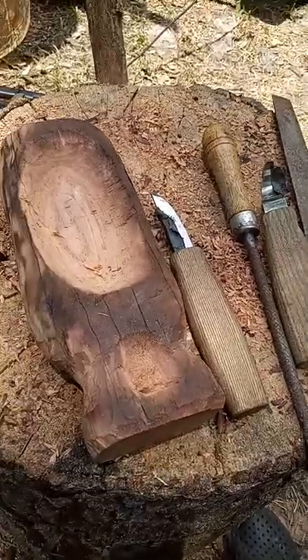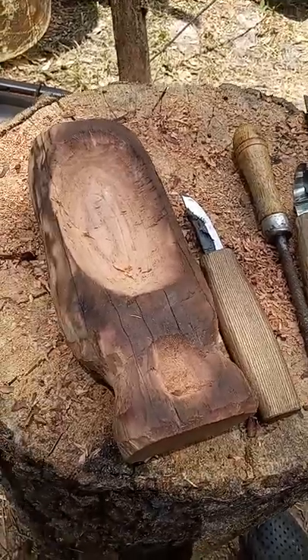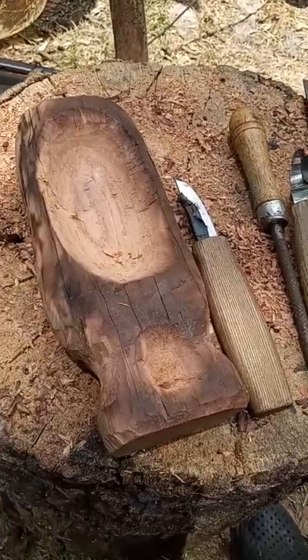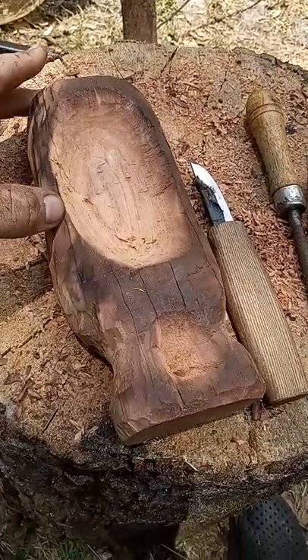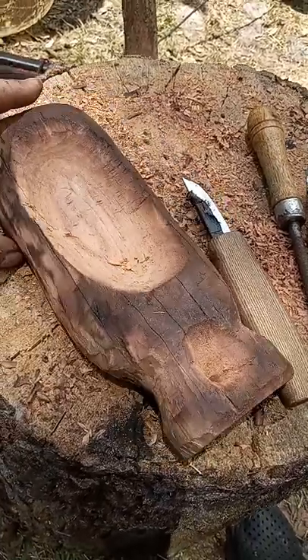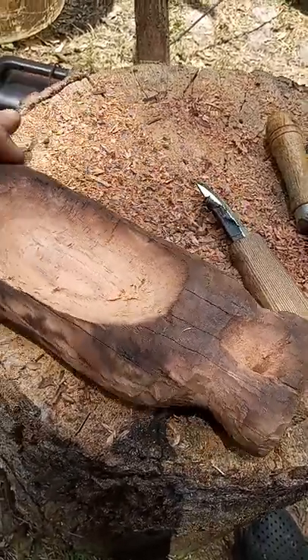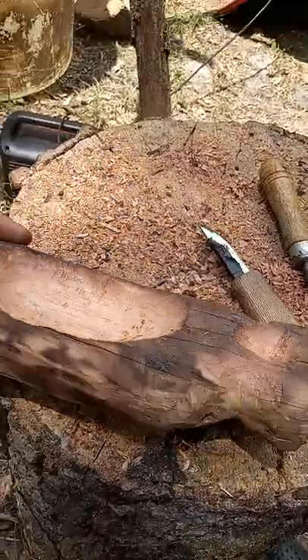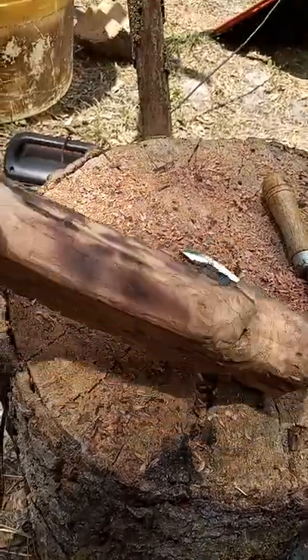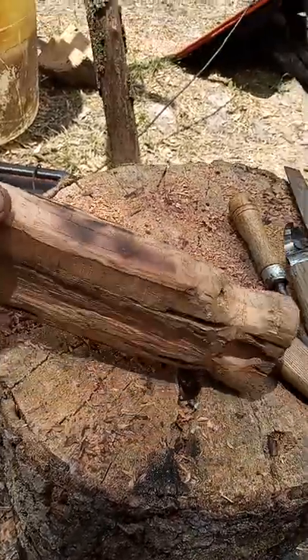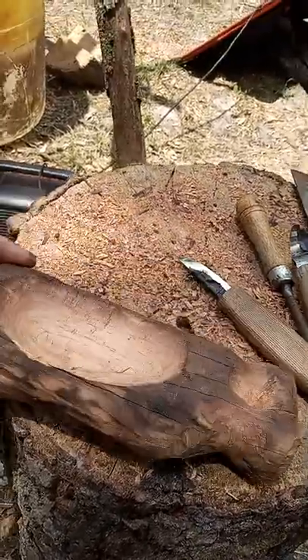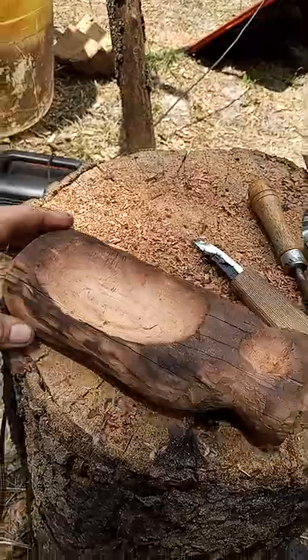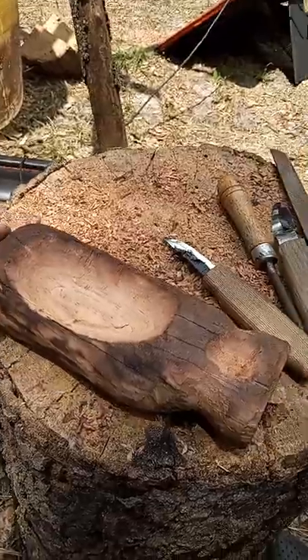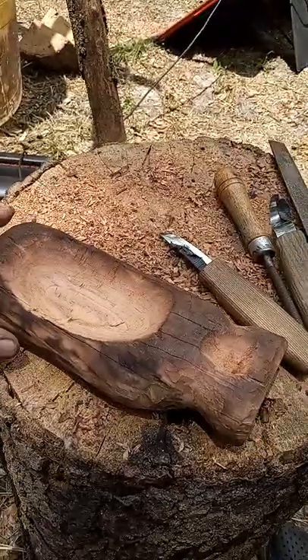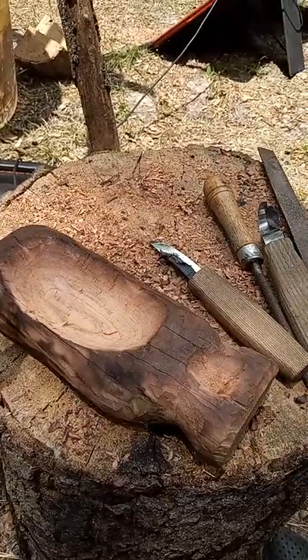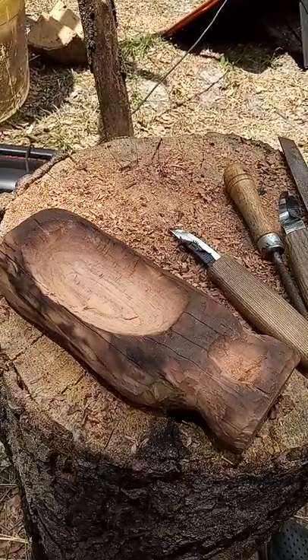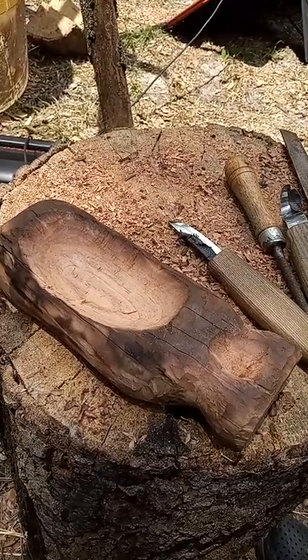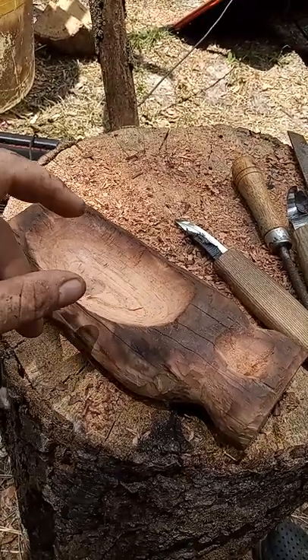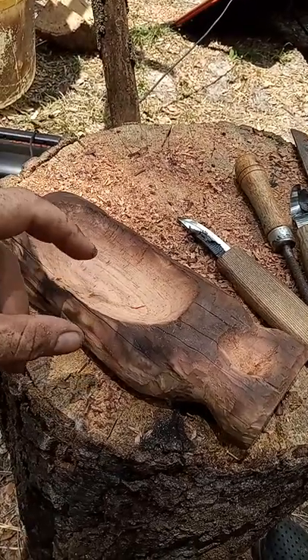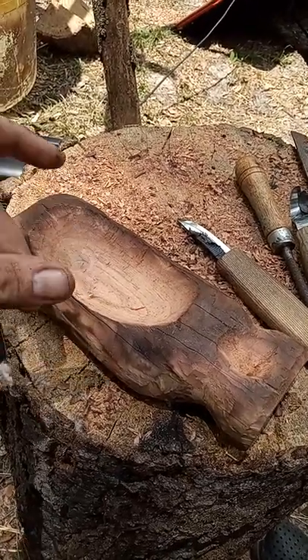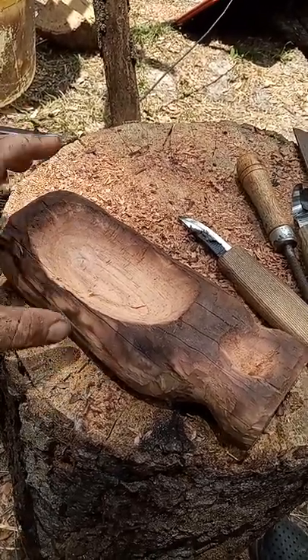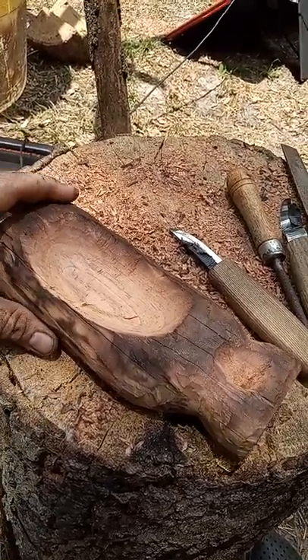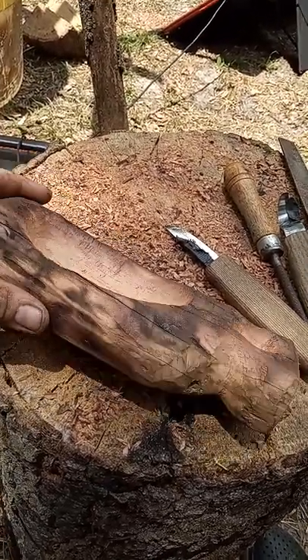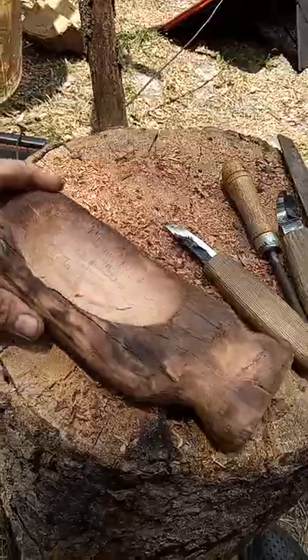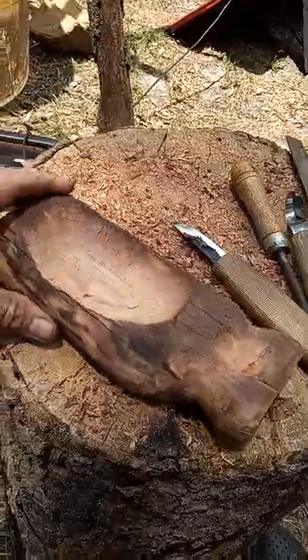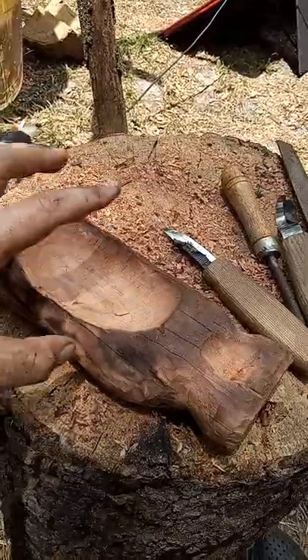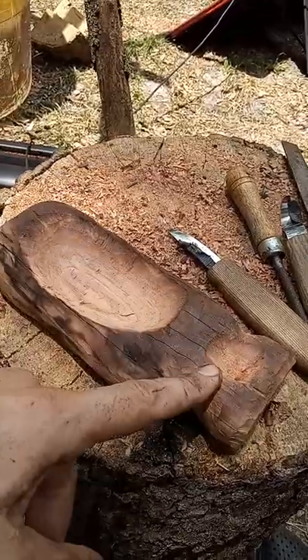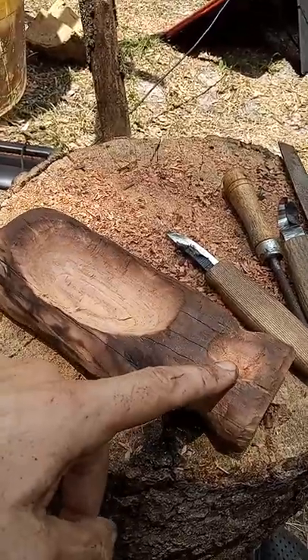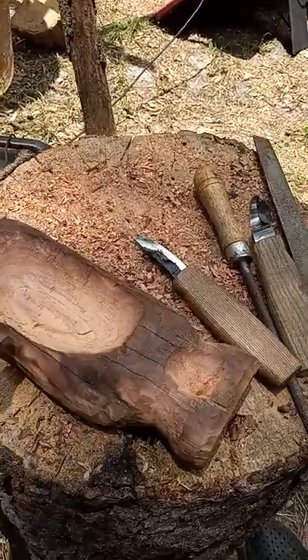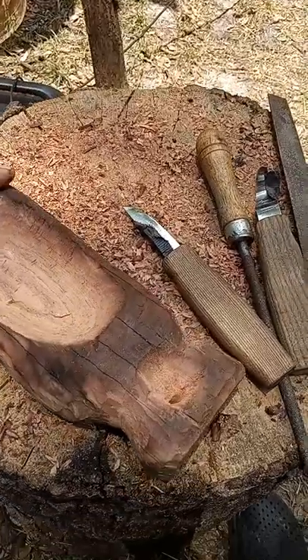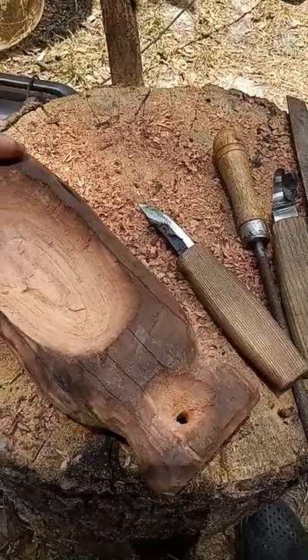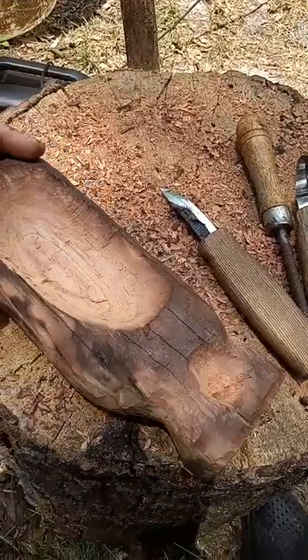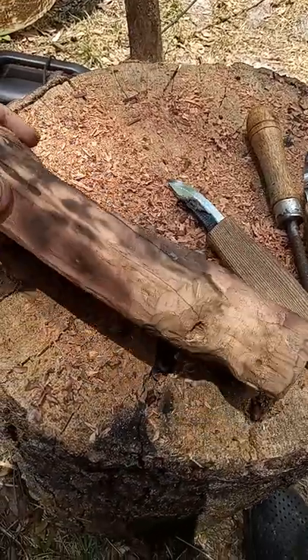Hi guys, thanks for joining me today. The next project I'm working on here is a bowl. Kind of stepping it up from a spoon to a spoon bowl, and now I'm at a bigger bowl. It still has a handle here, and just working at it.